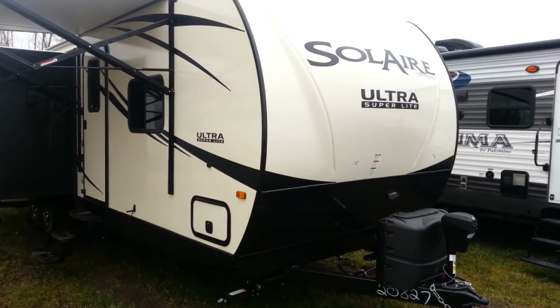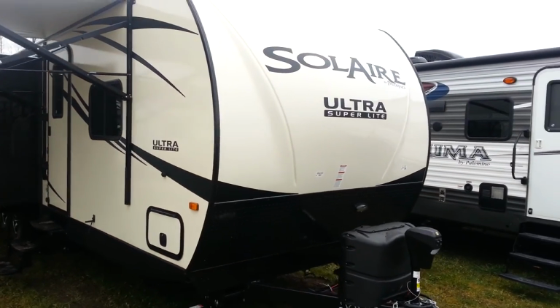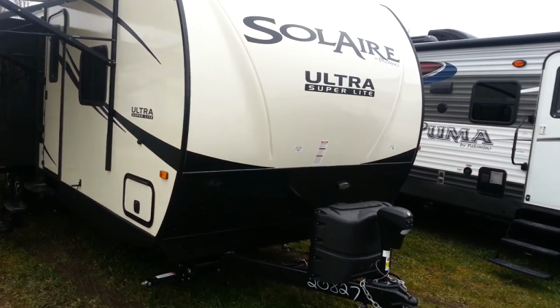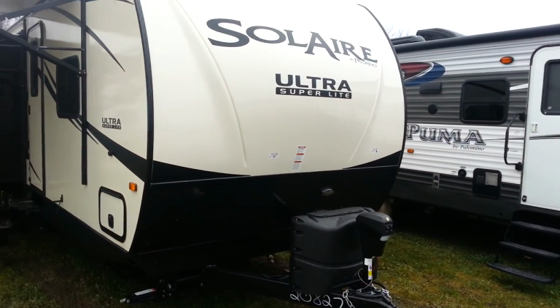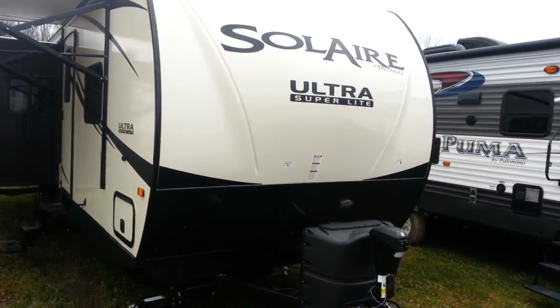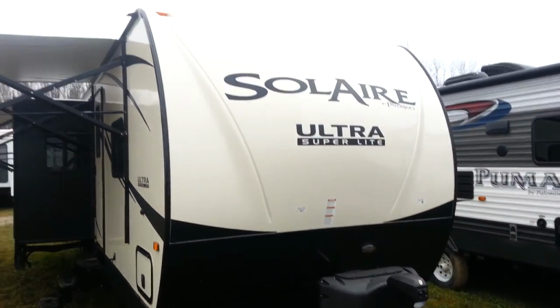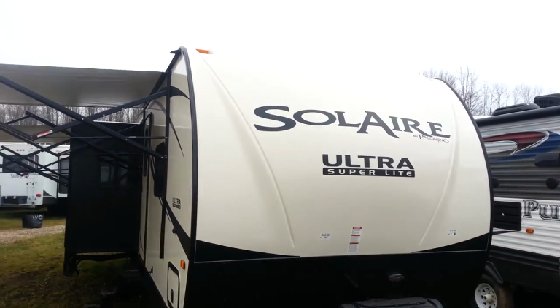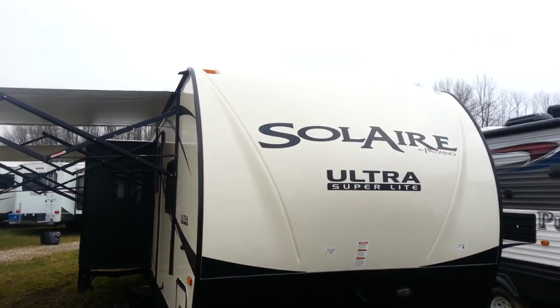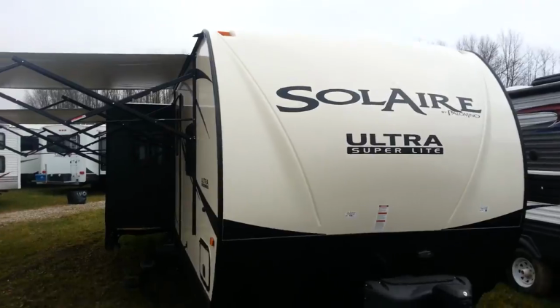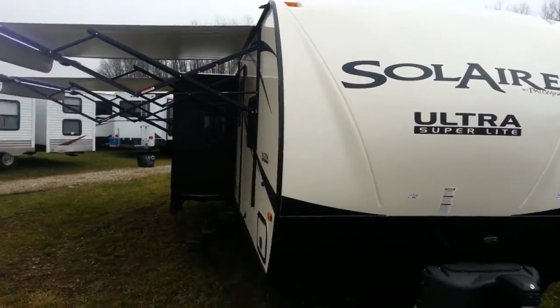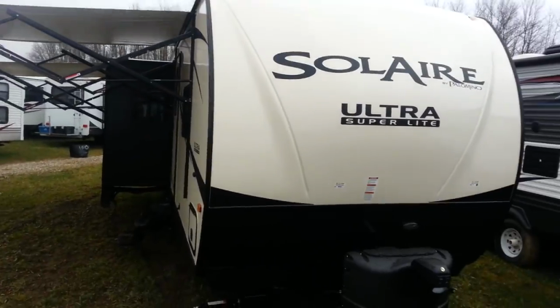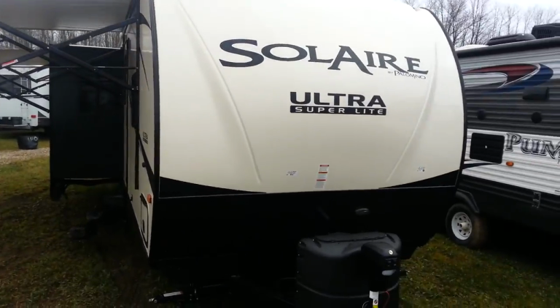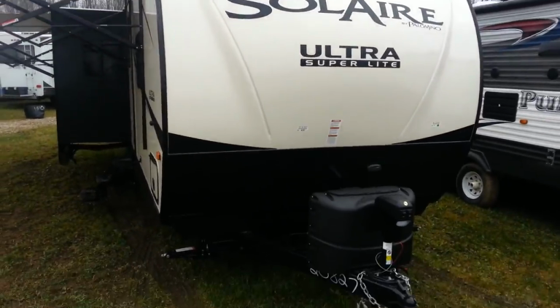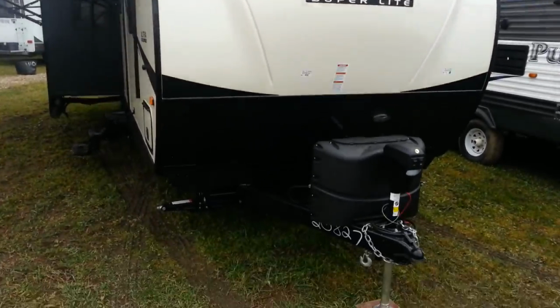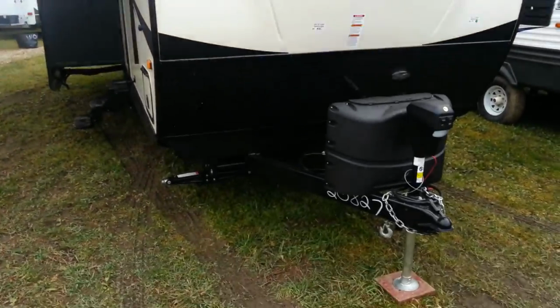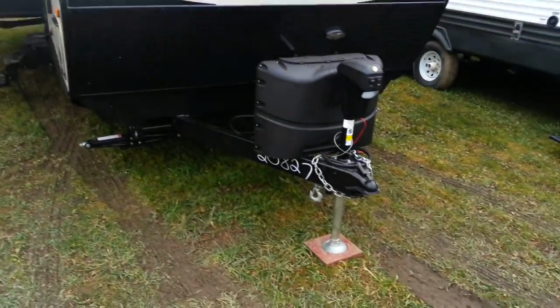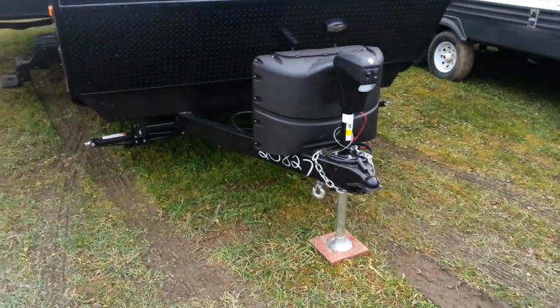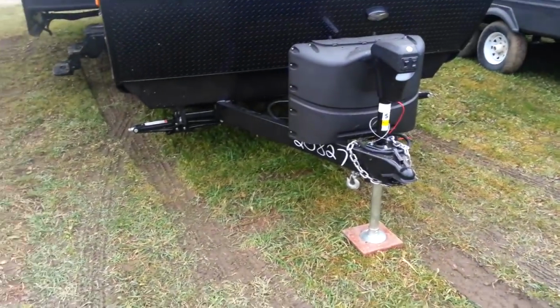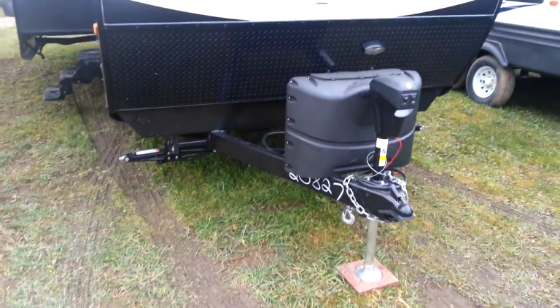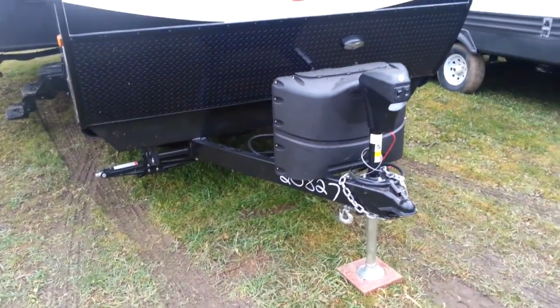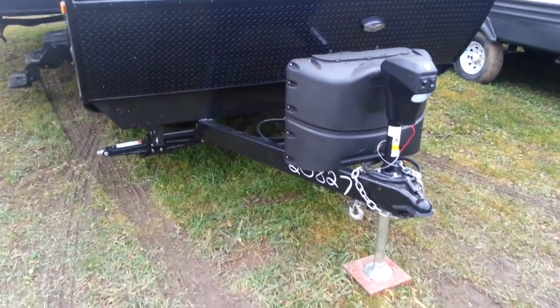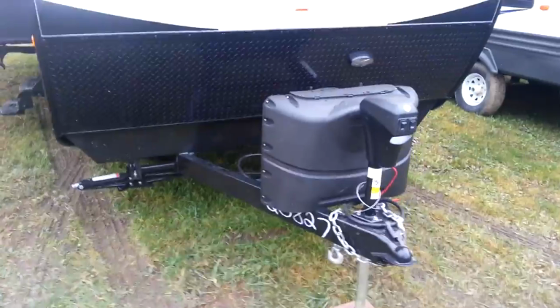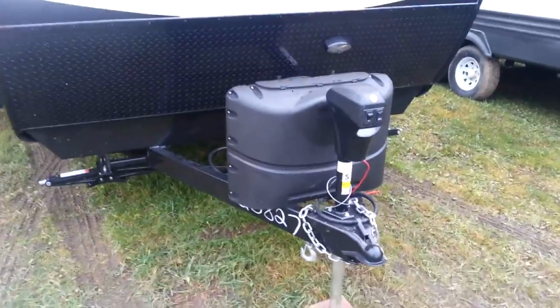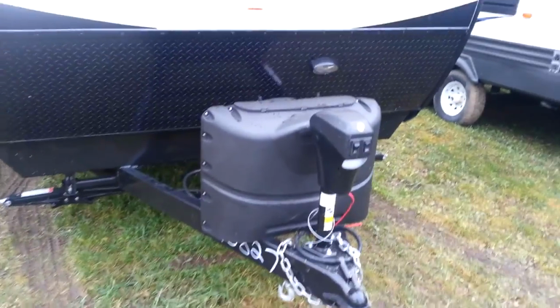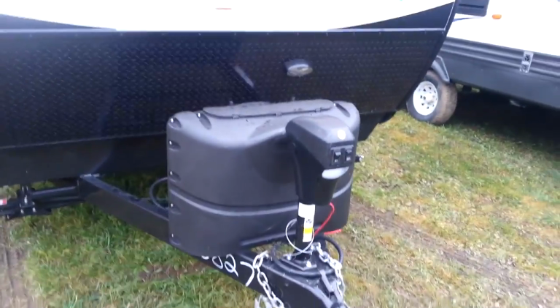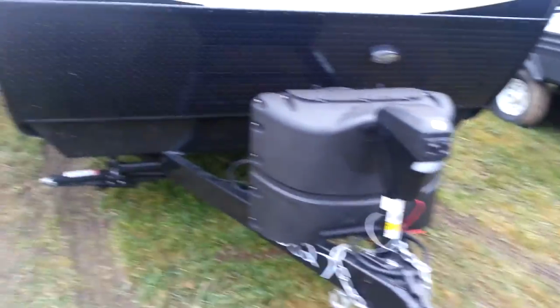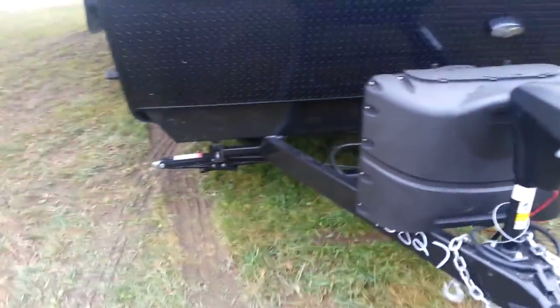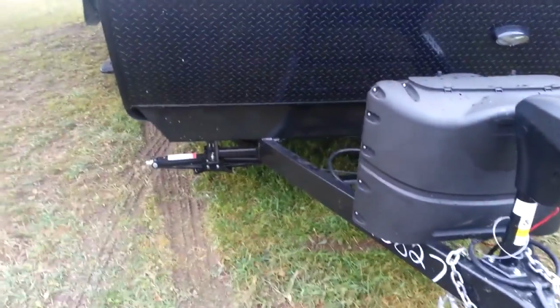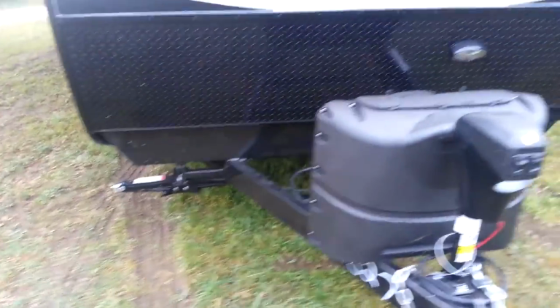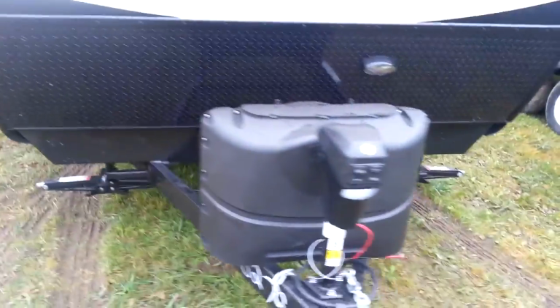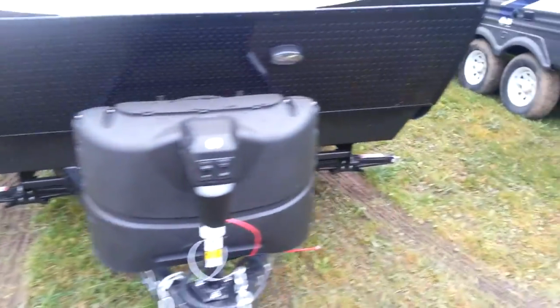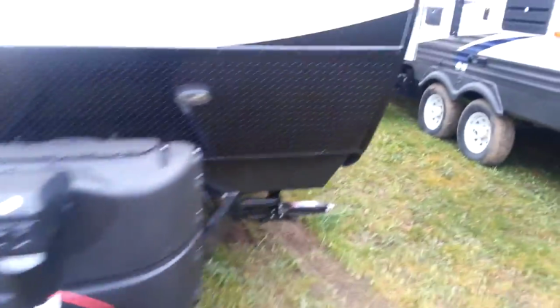This particular one has got the molded fiberglass cap on the front with the recessed lighting at the top. It's got the power tongue jack on it, two 20-pound tanks with a solid cover, and four stabilizer jacks — one on each corner.